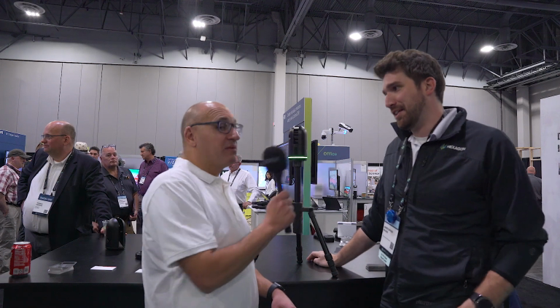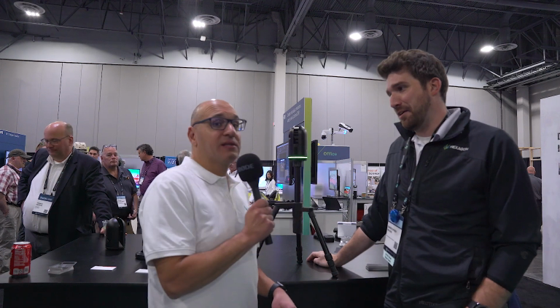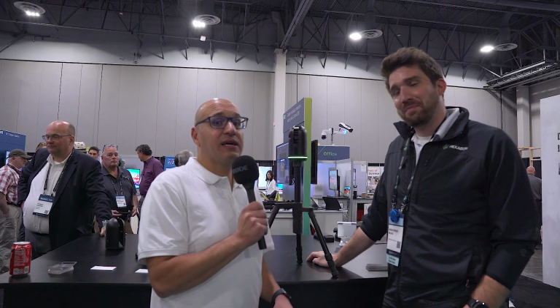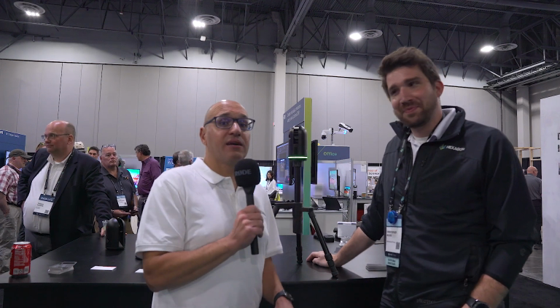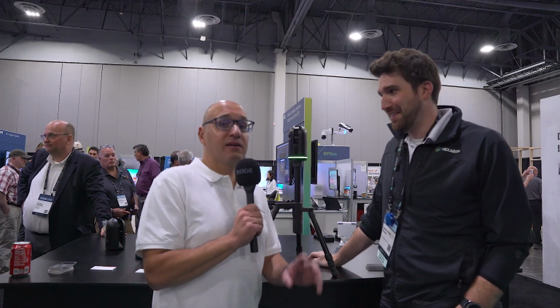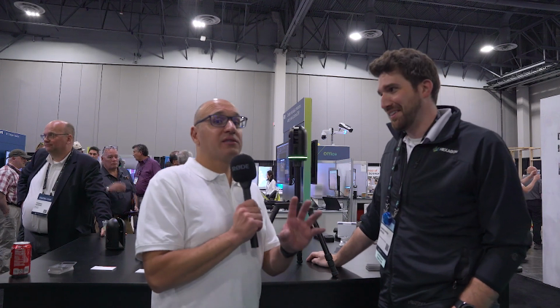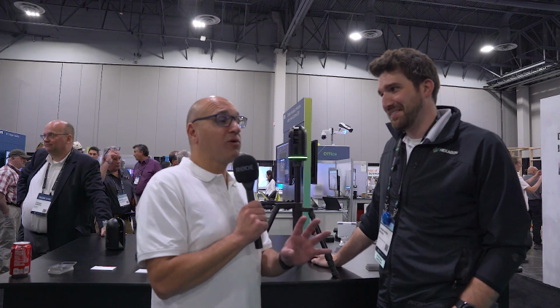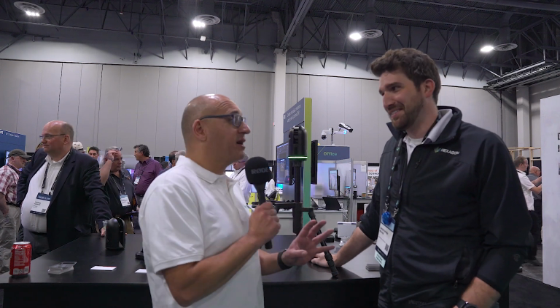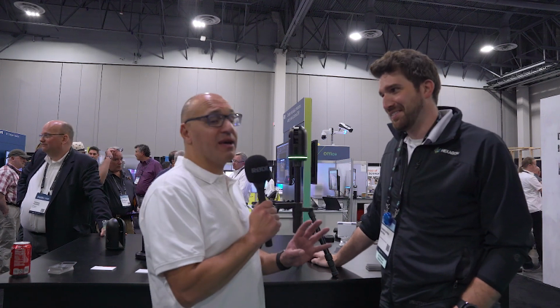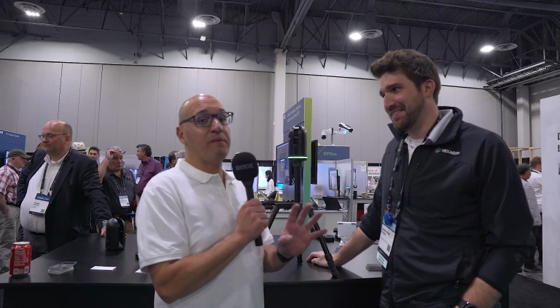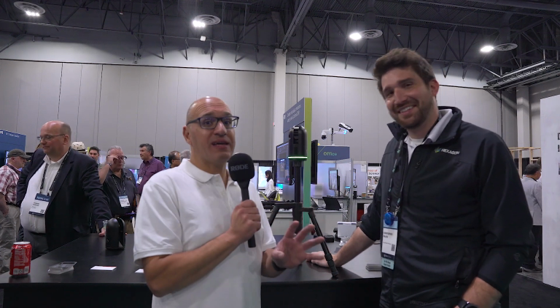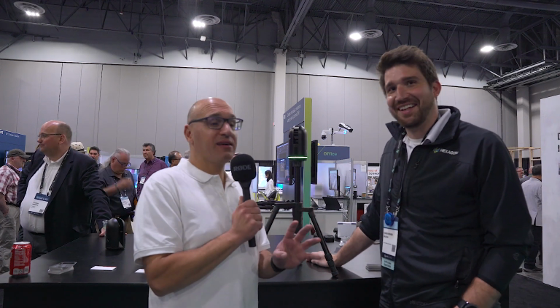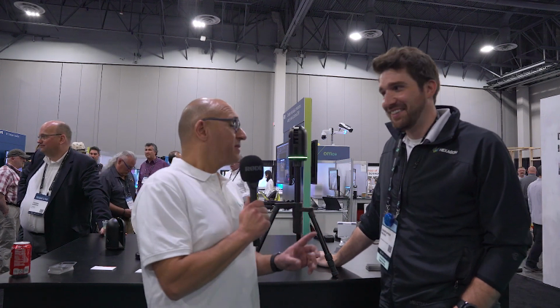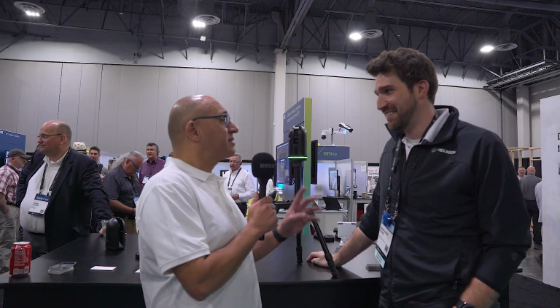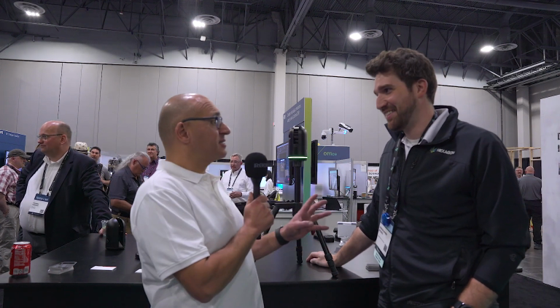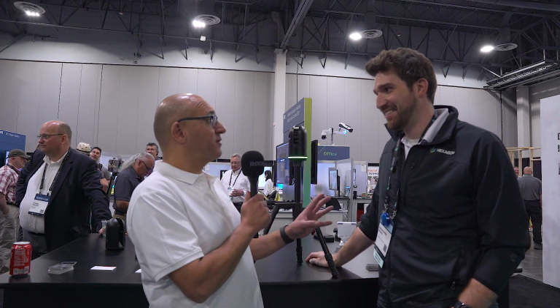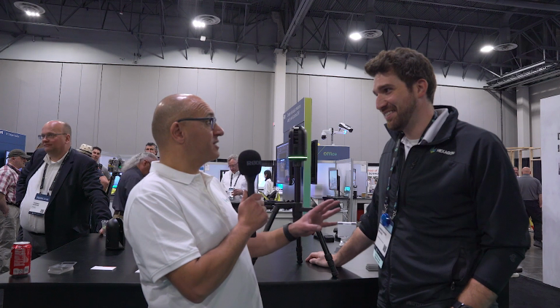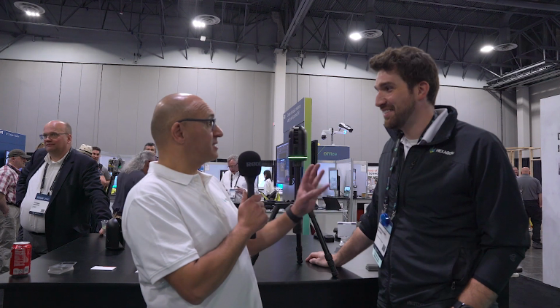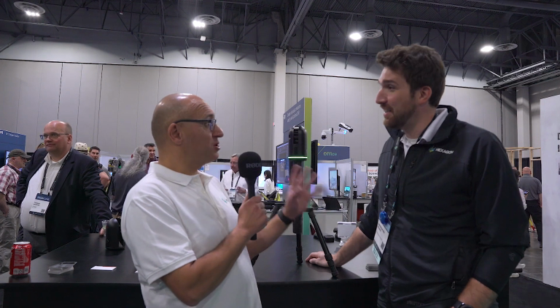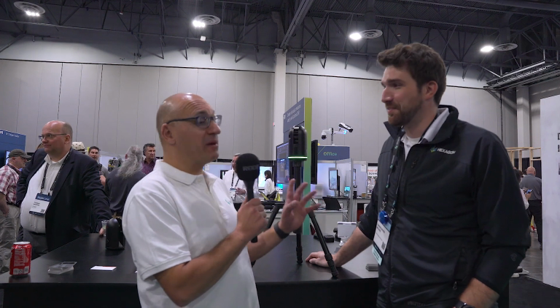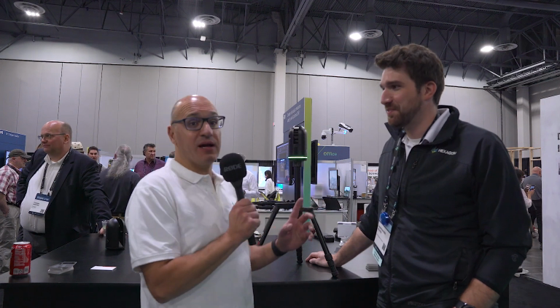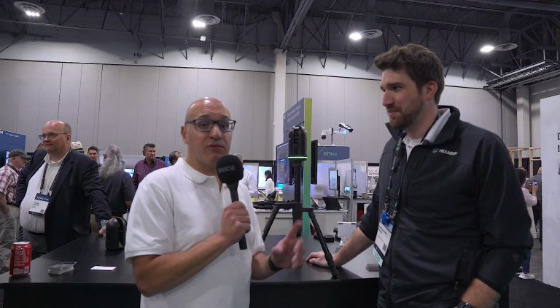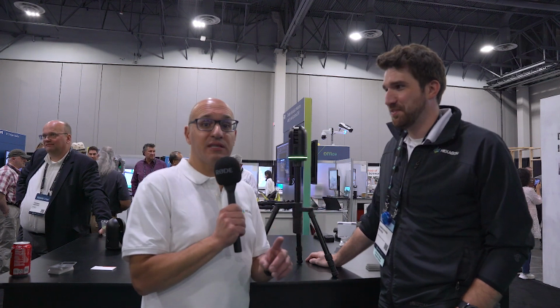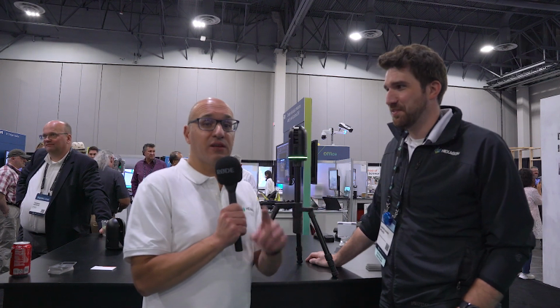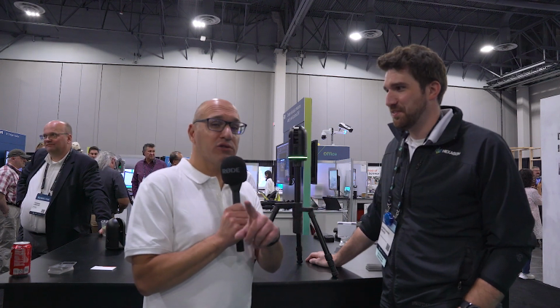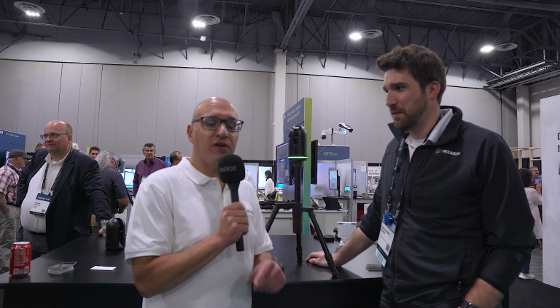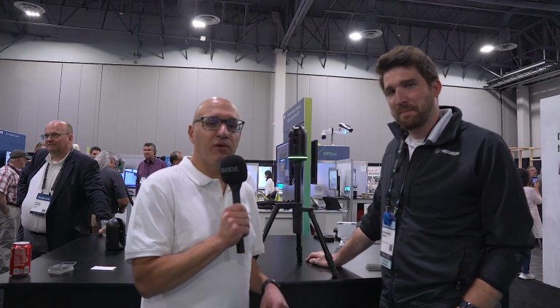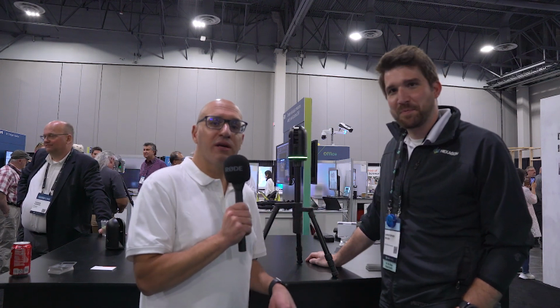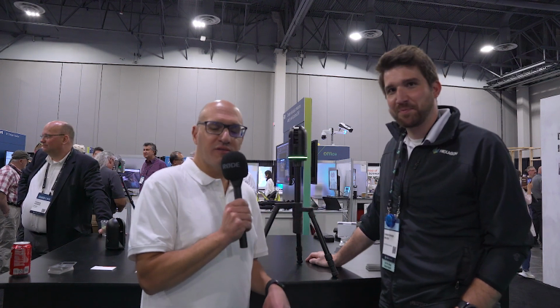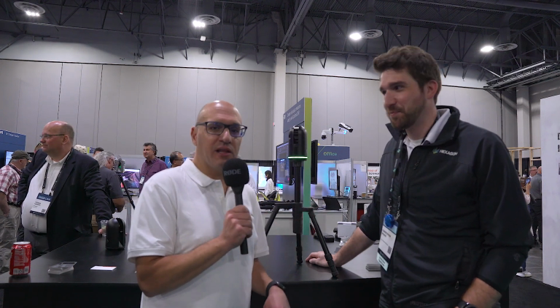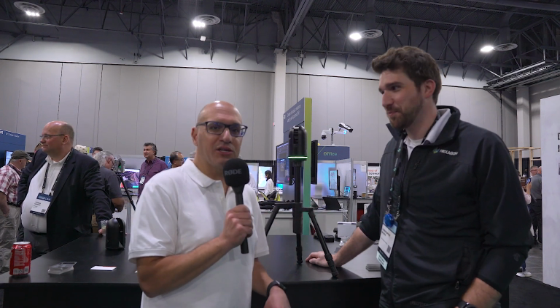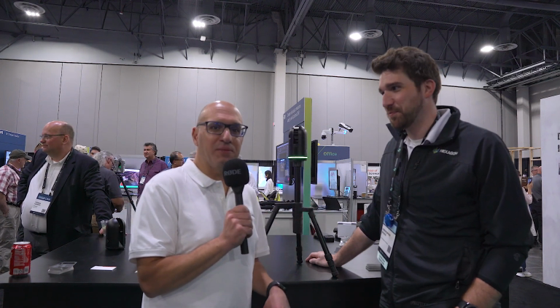Smaller and better. Thanks for taking us through the new BLK360 — and of course you can find out more, just visit Leica.com.